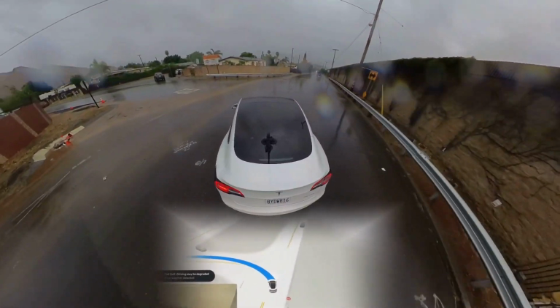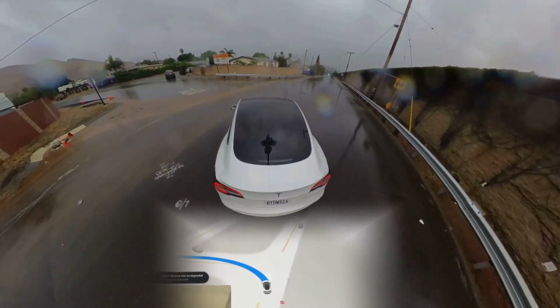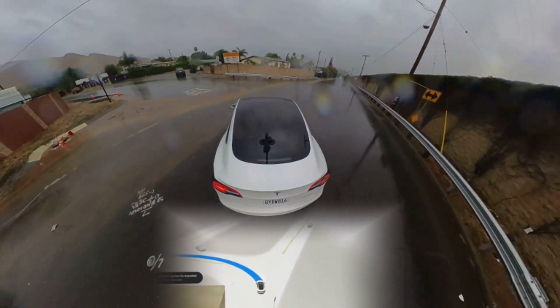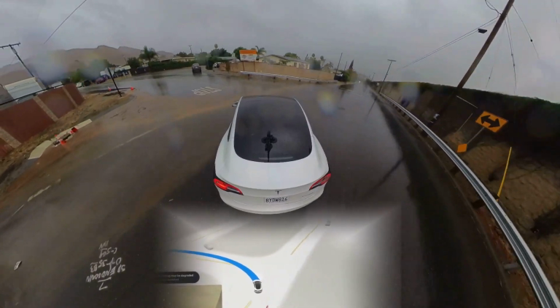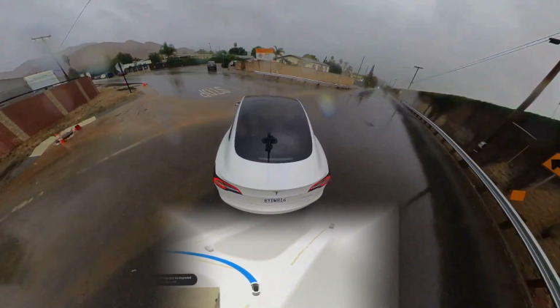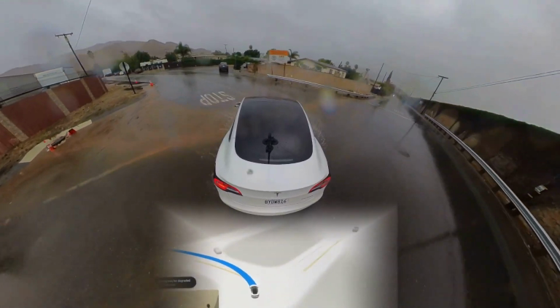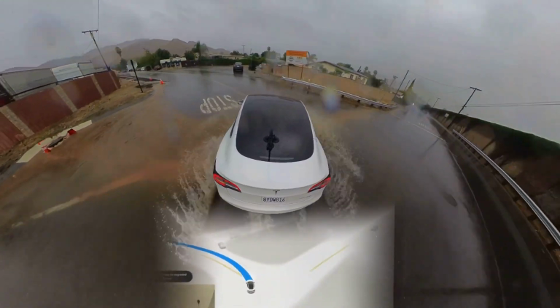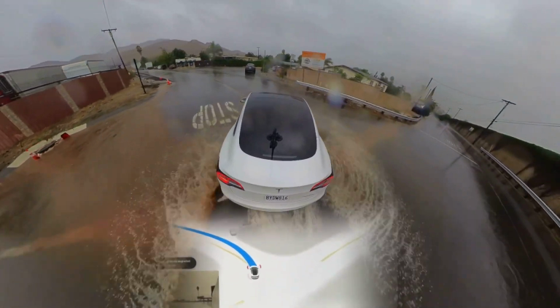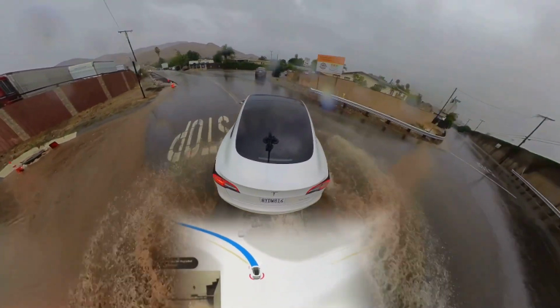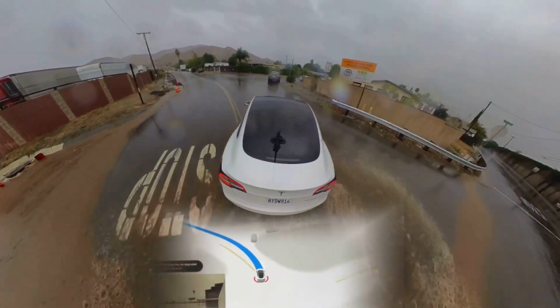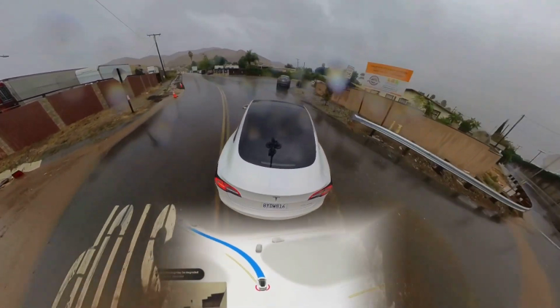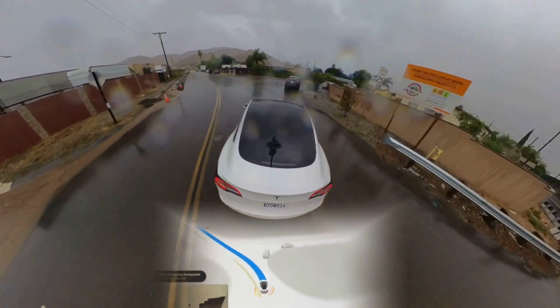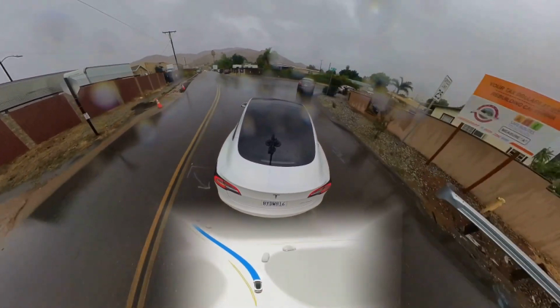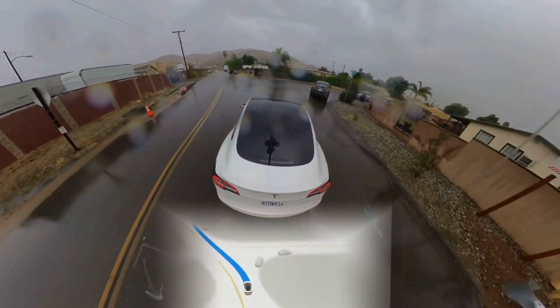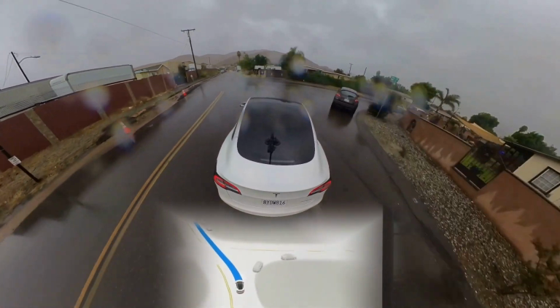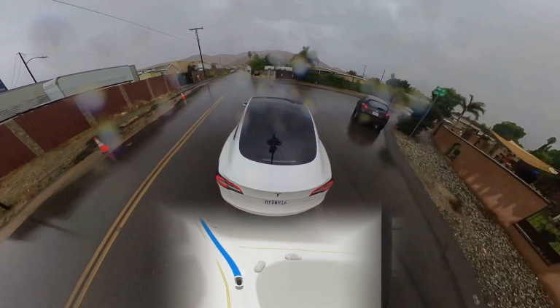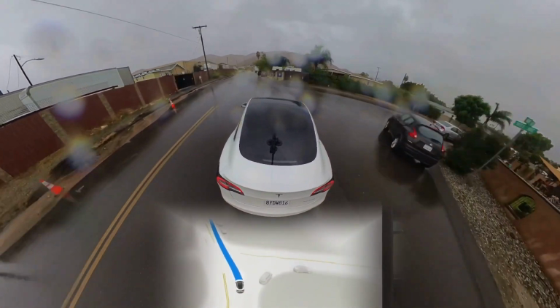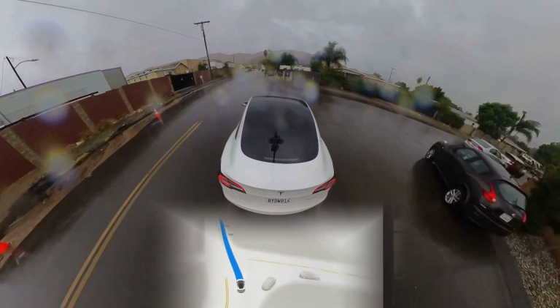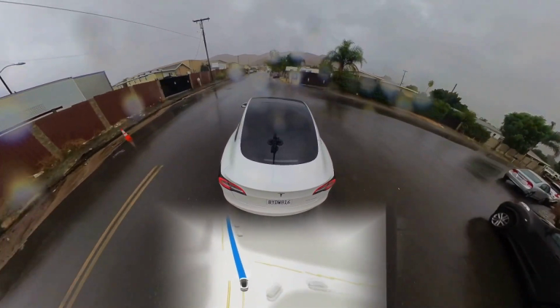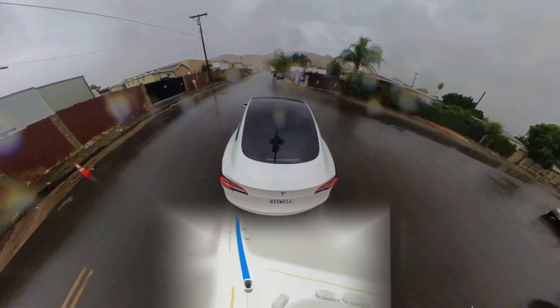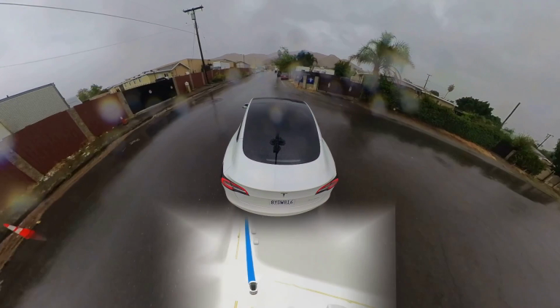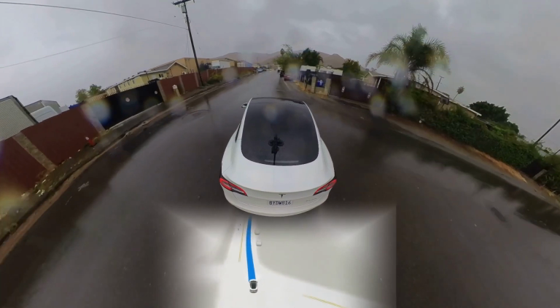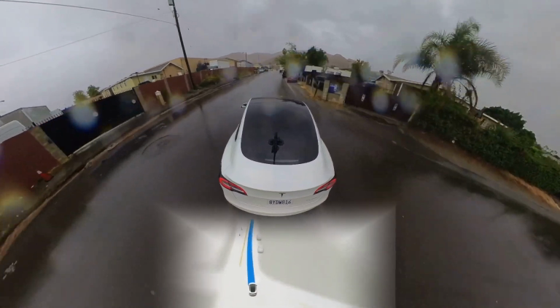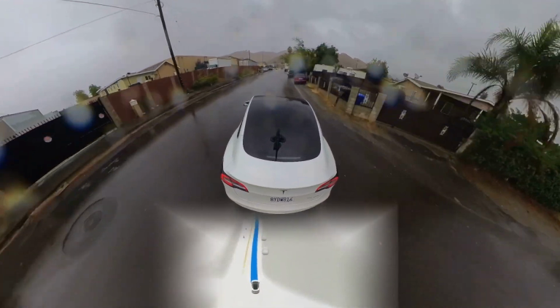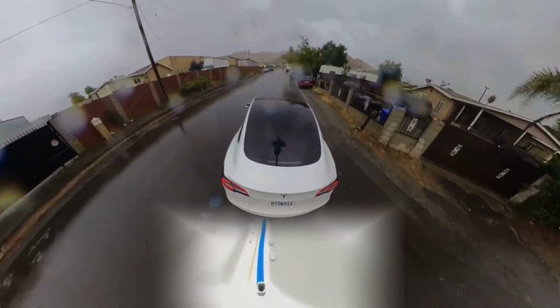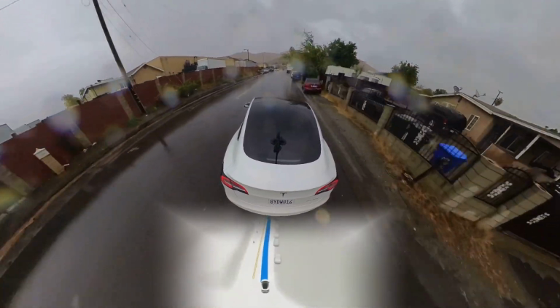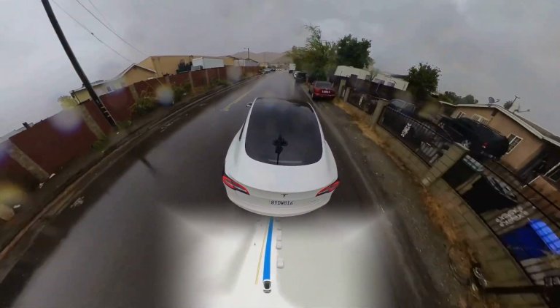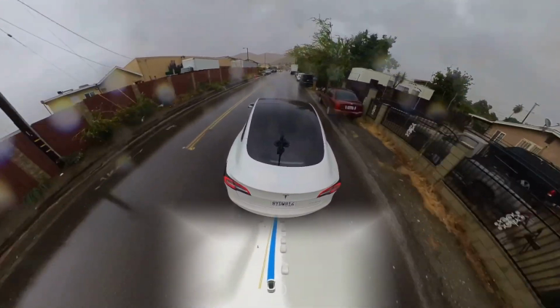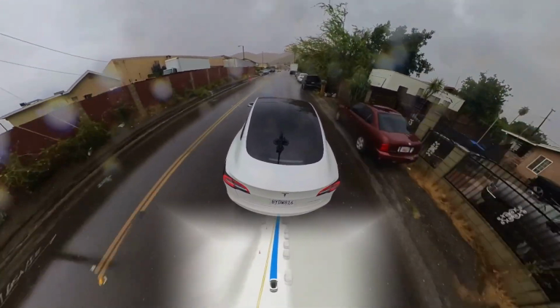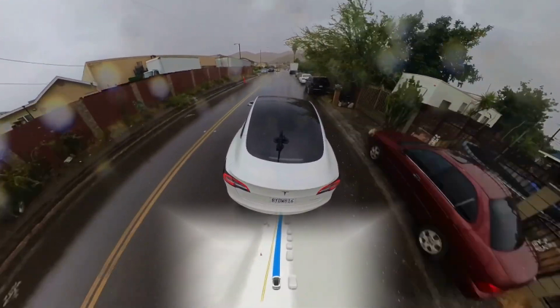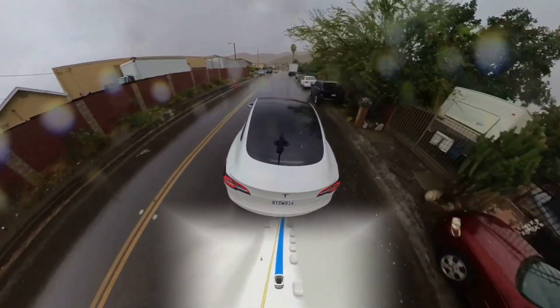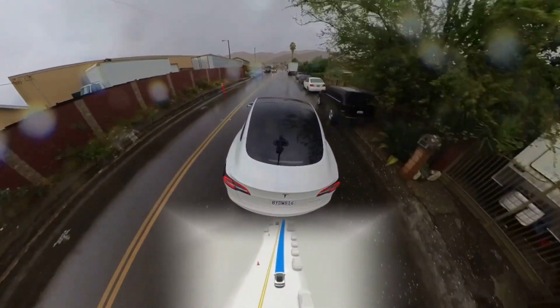Also, watch later as it goes haywire, most likely due to the windshield wipers not removing water droplets and partially obstructing the front-facing cameras.